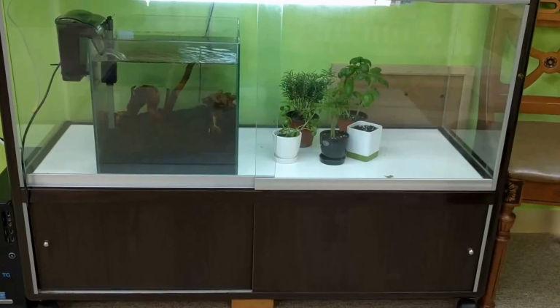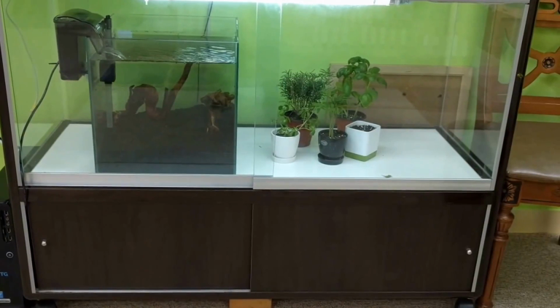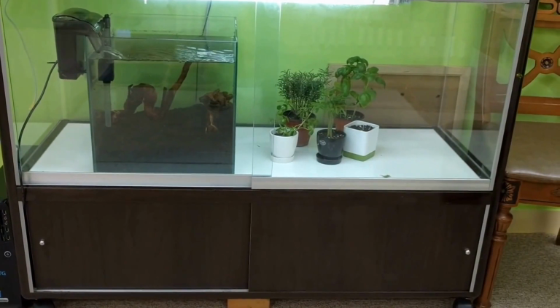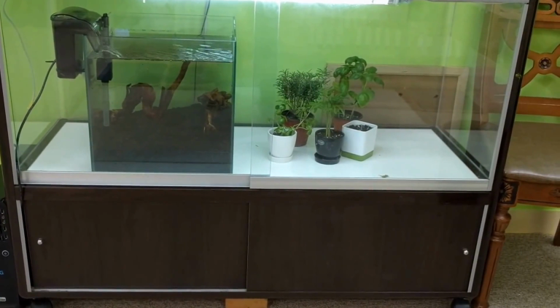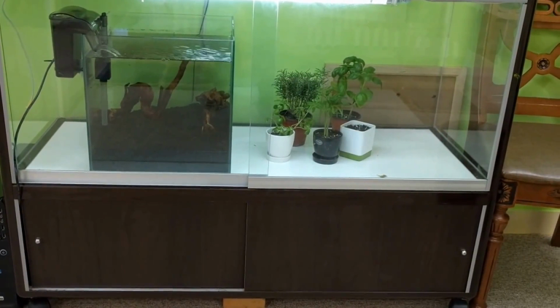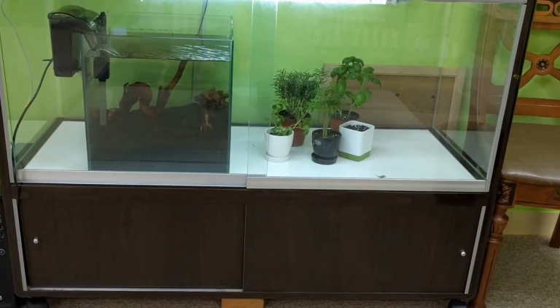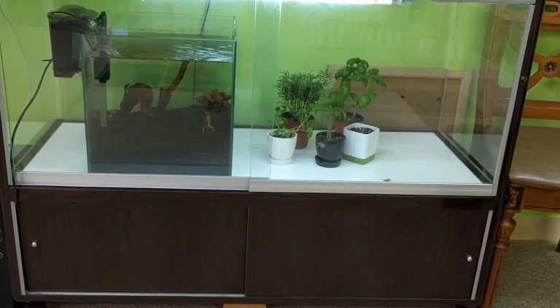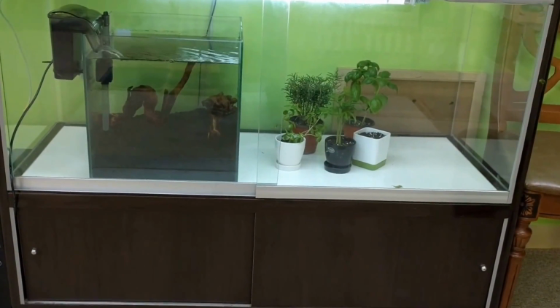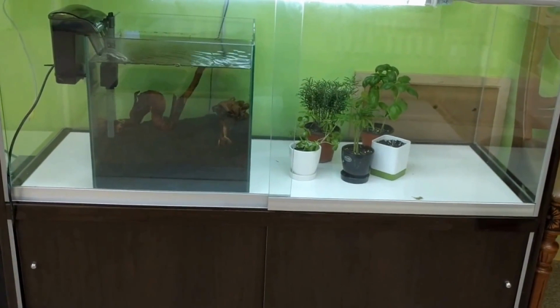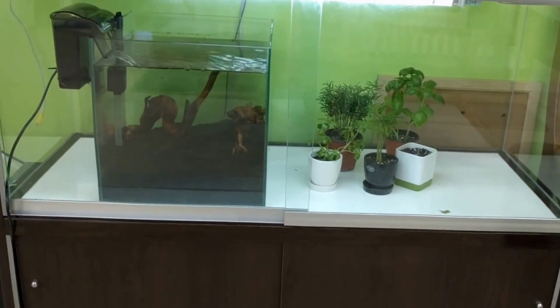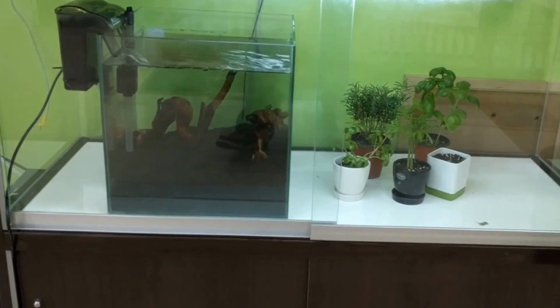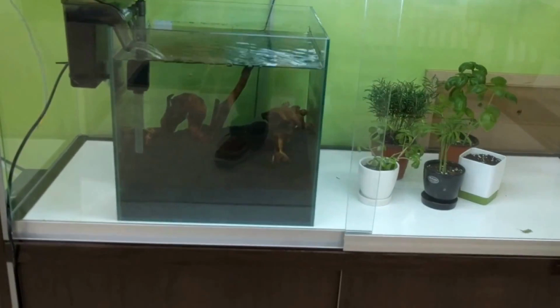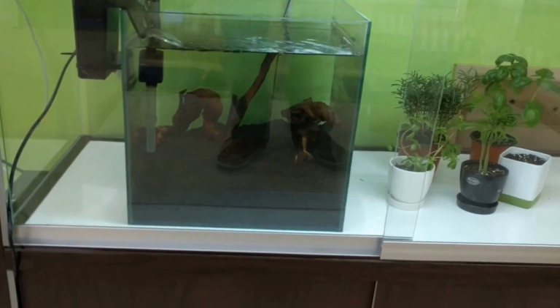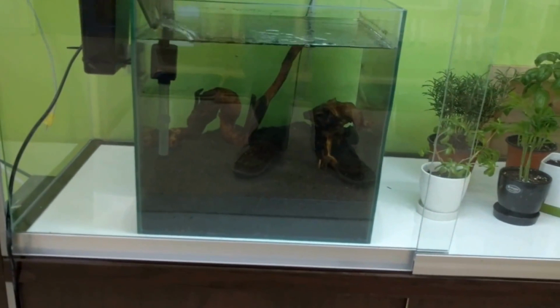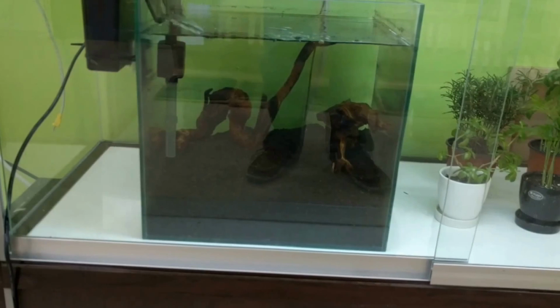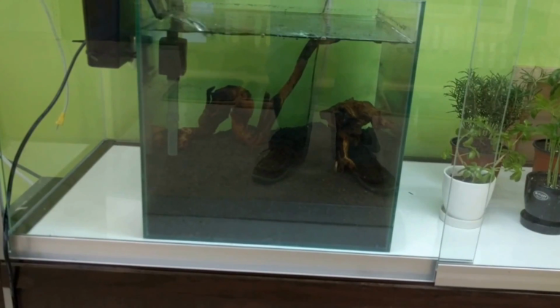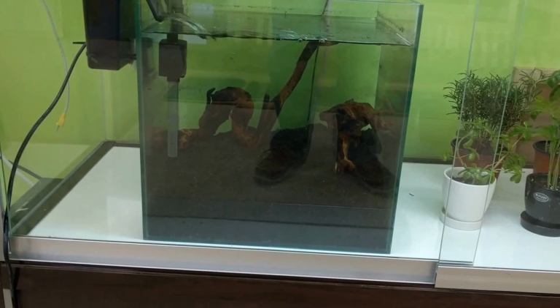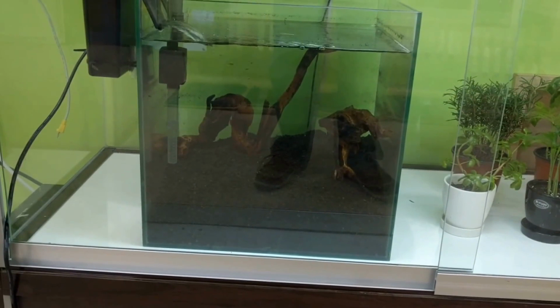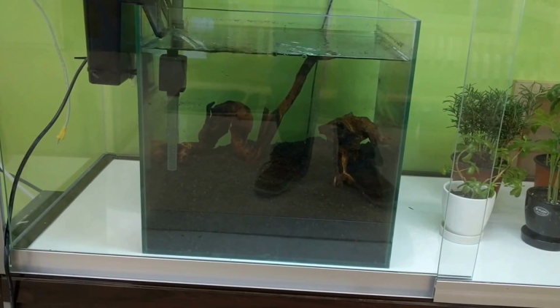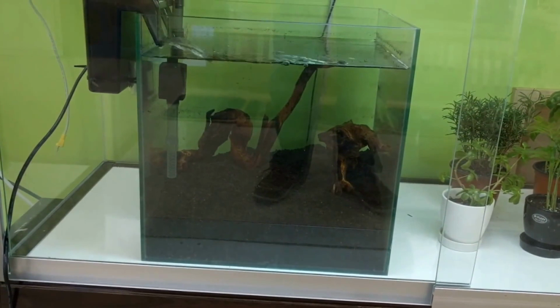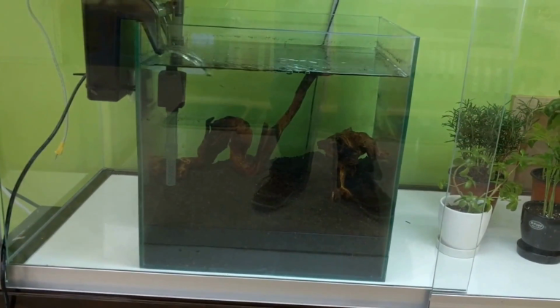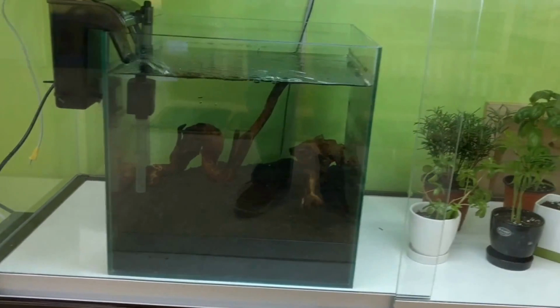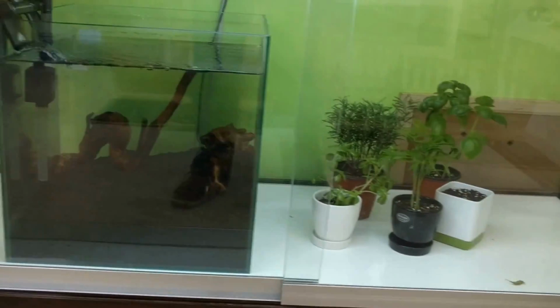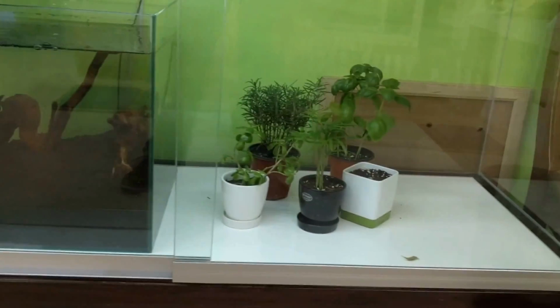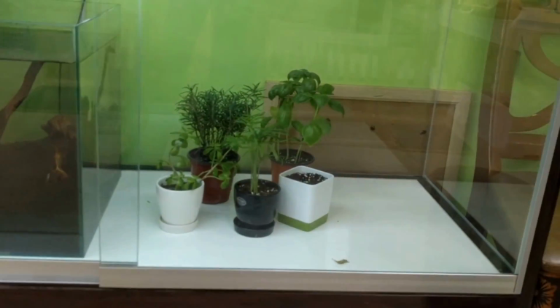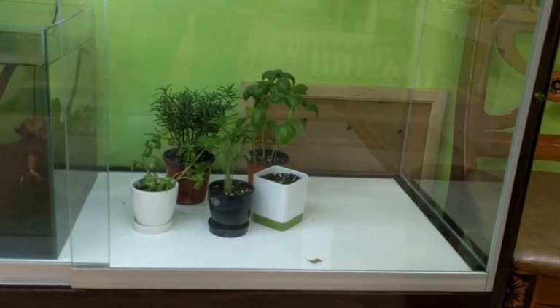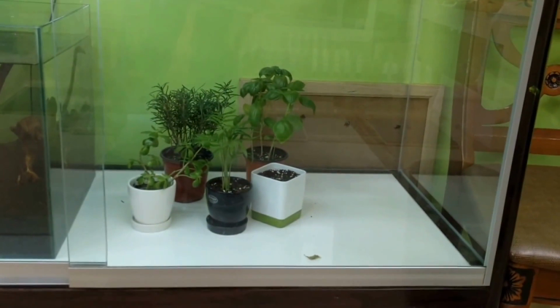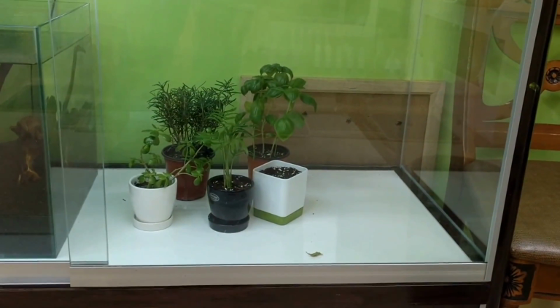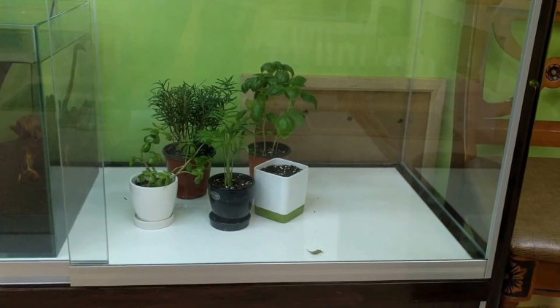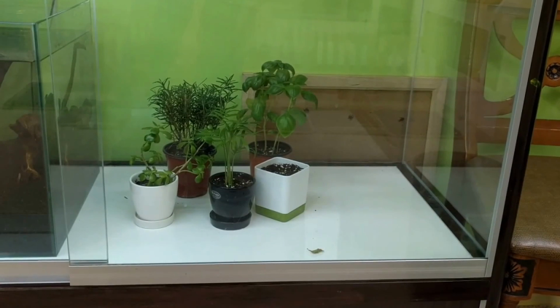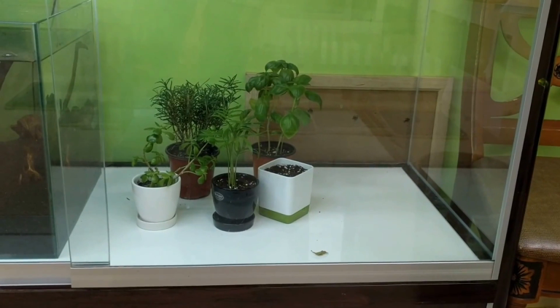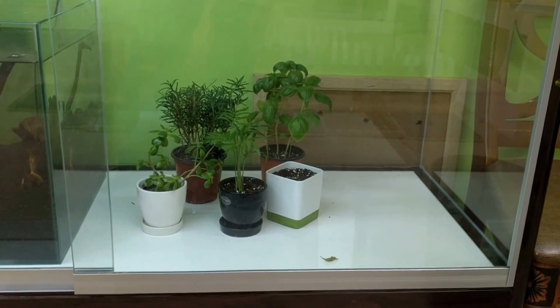This is going to be my shrimp tank, and over here is going to be a shrimp tank with some plants in it. It's cycling right now. Over here on this side will be a little greenhouse. We're going to put some carnivorous plants in here.